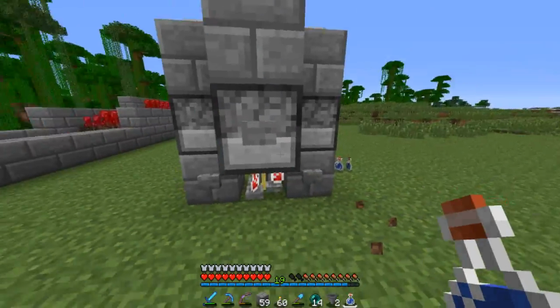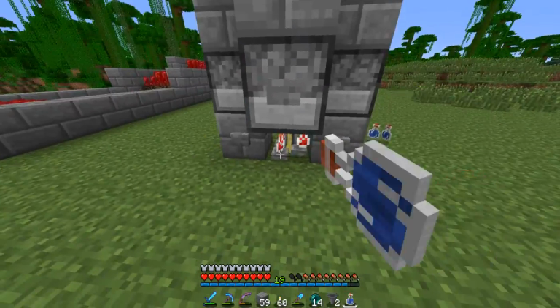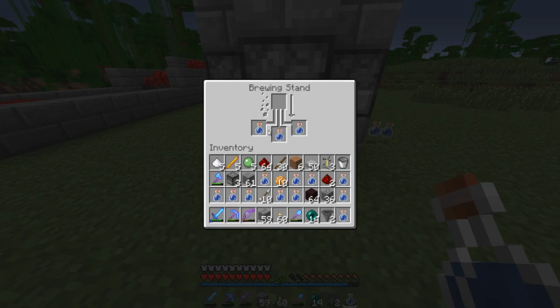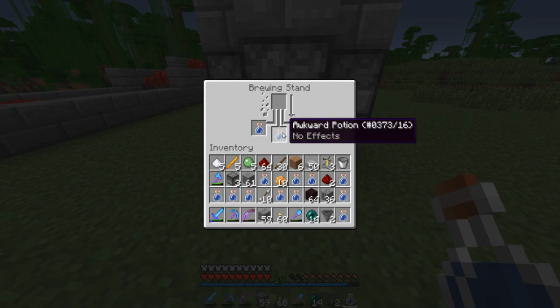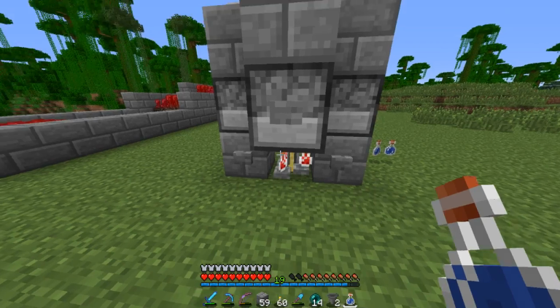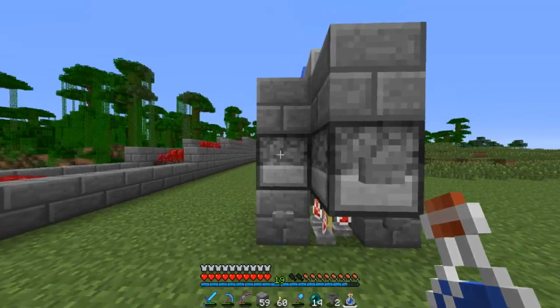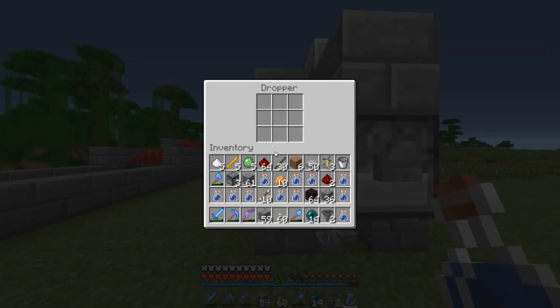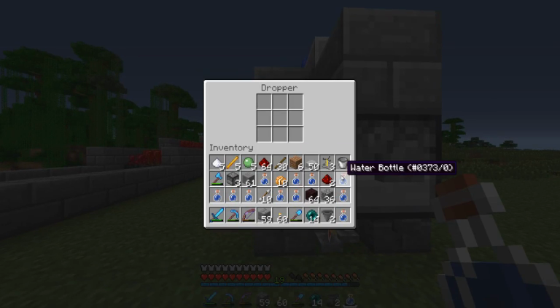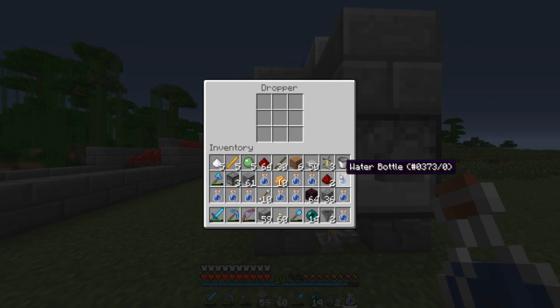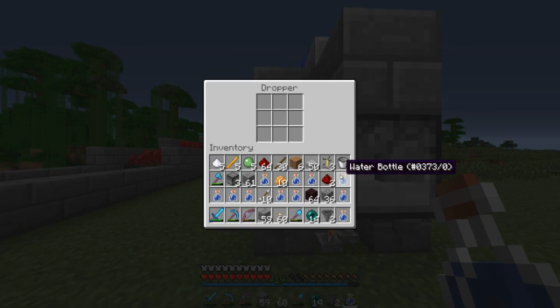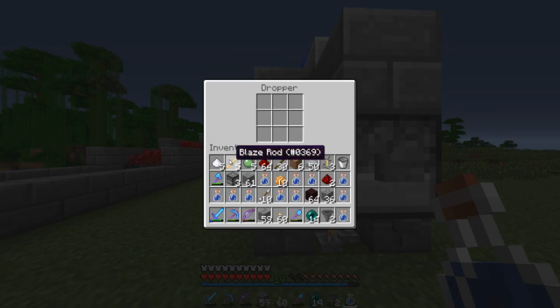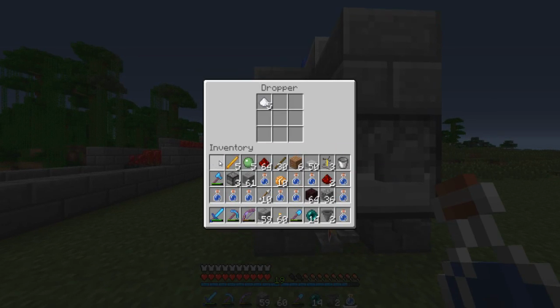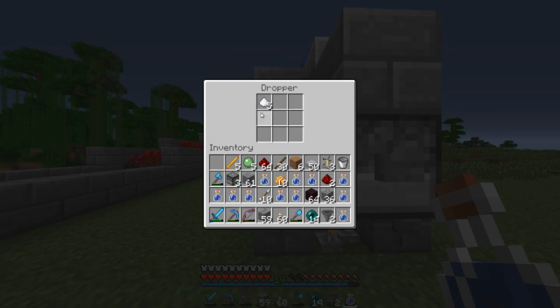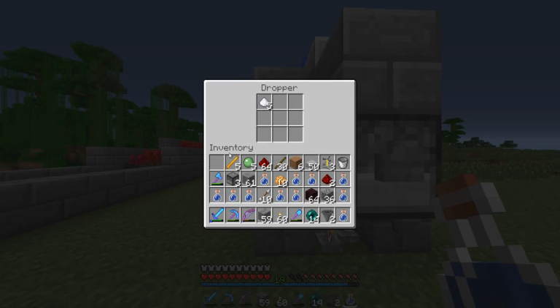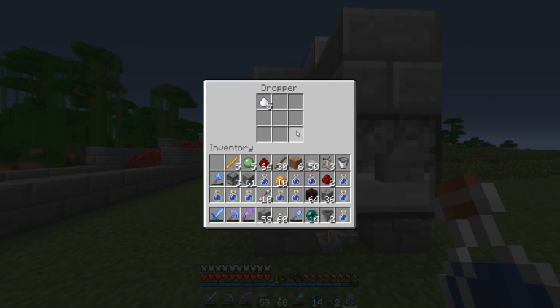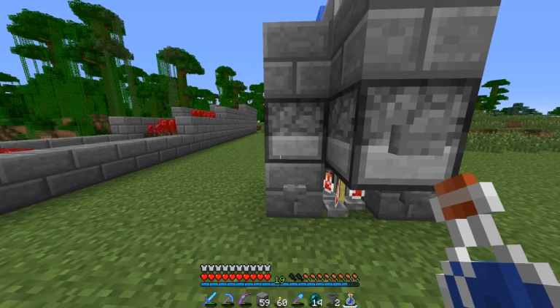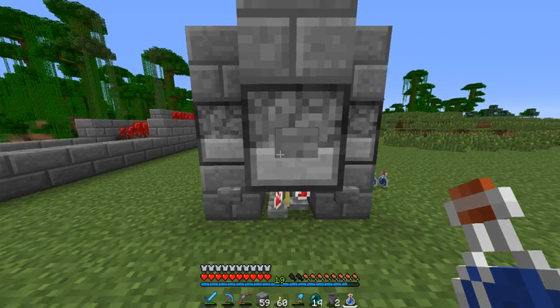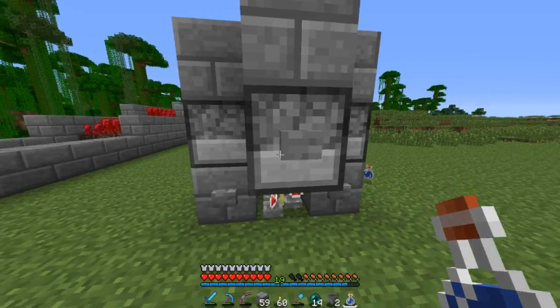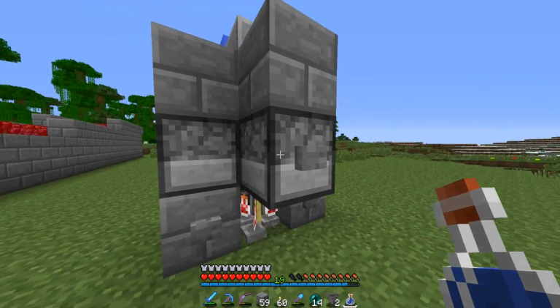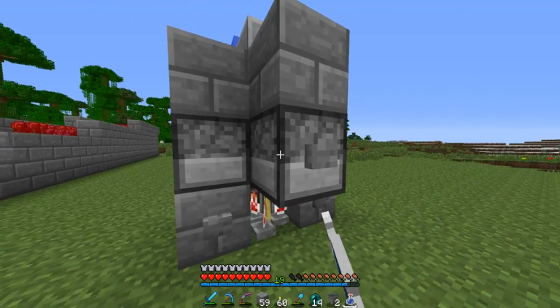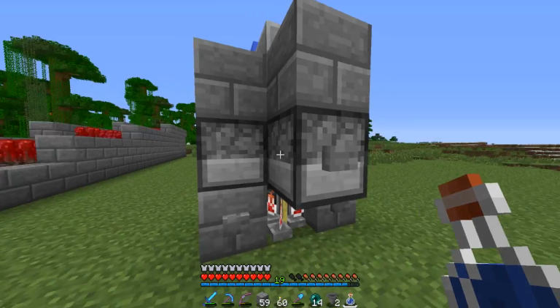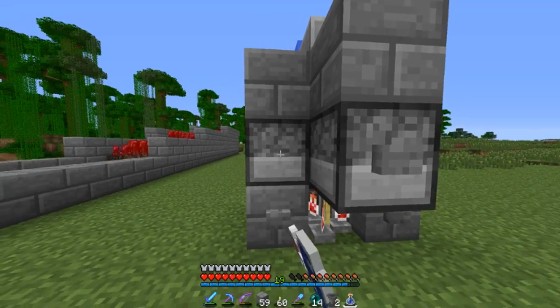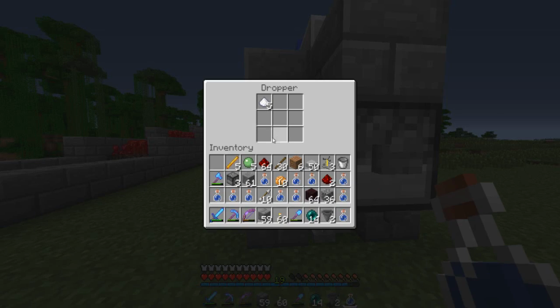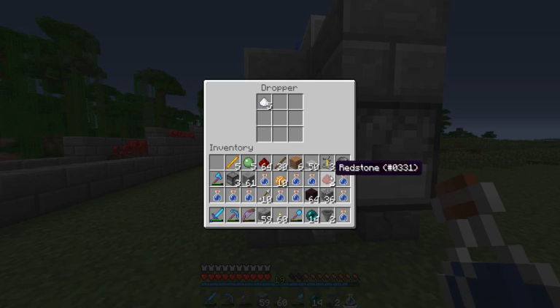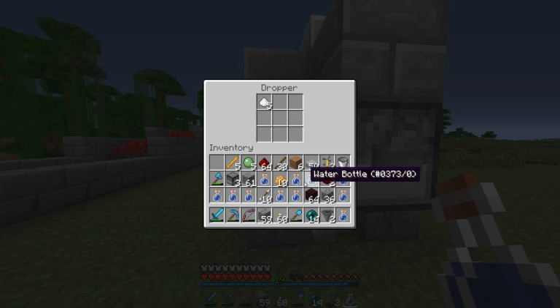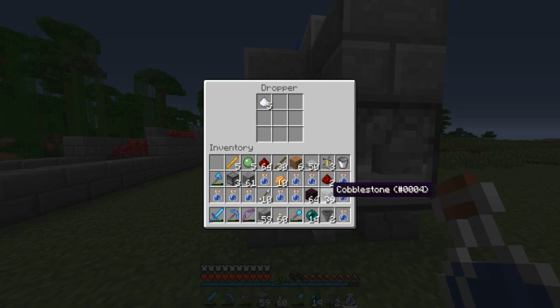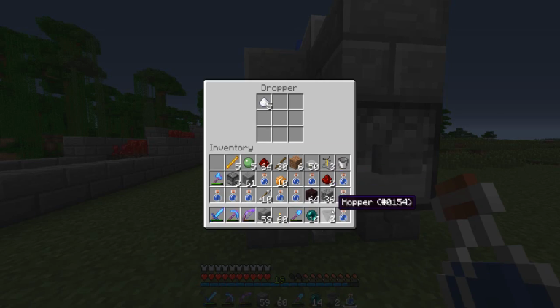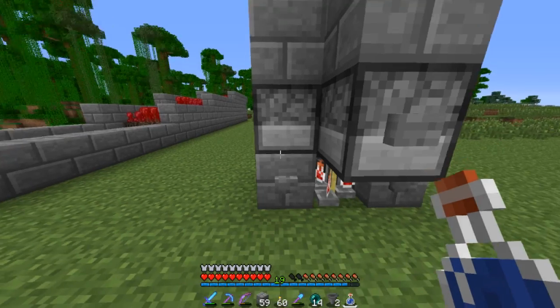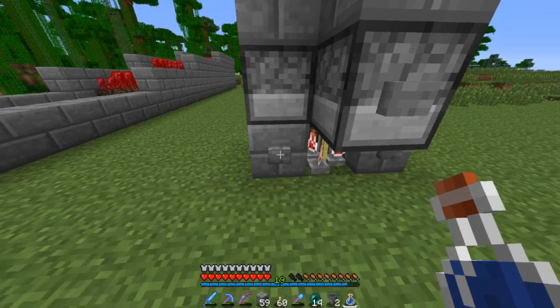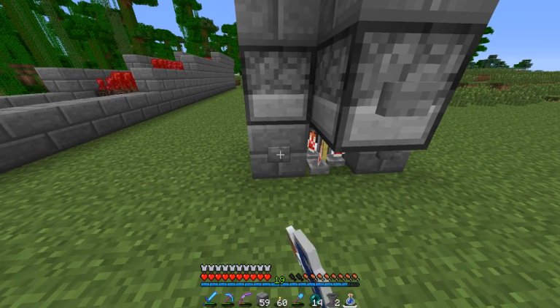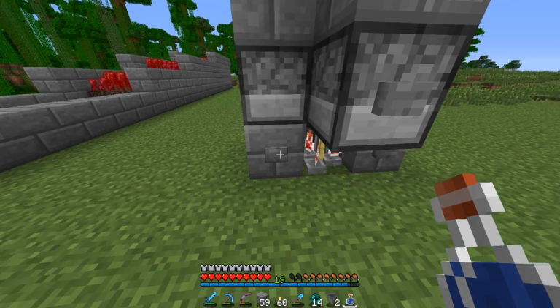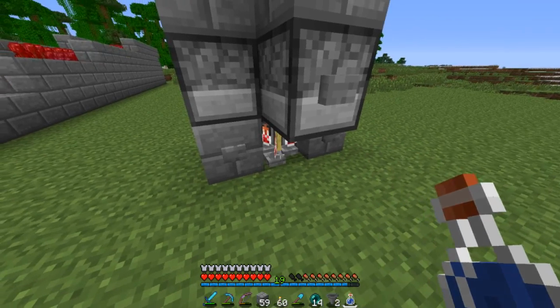So now that these are indeed awkward potions, what we're going to do is set this one up for speed potions, because I do like speed potions. And so we're going to put the sugar in there — we're going to need some item frames — so we're going to press that for sugar.